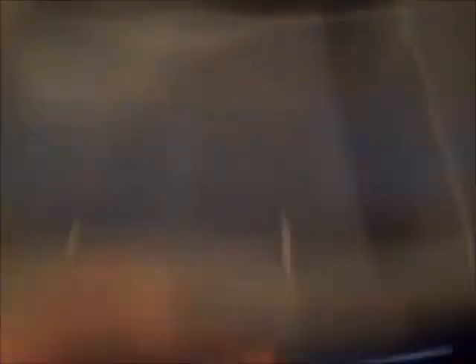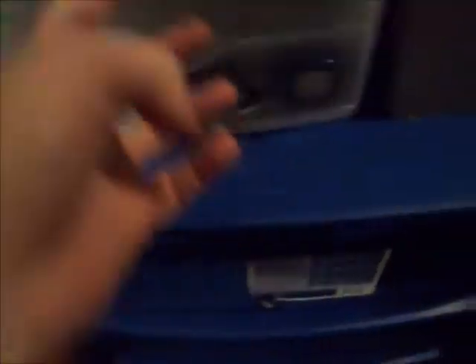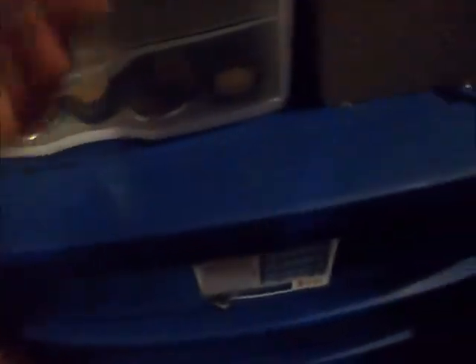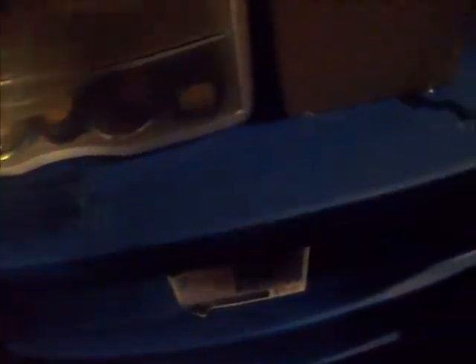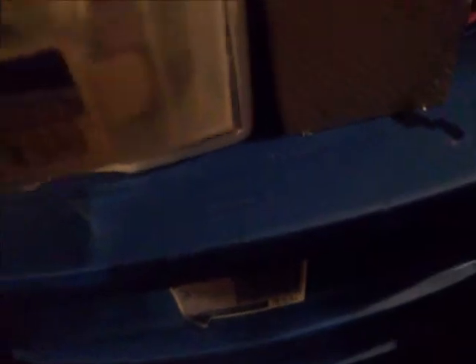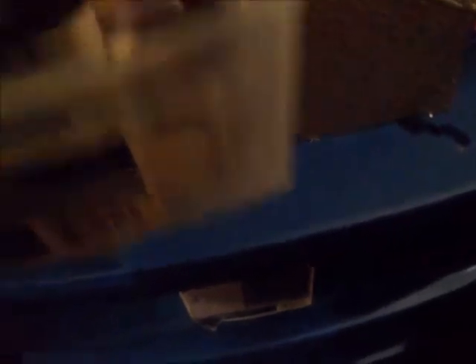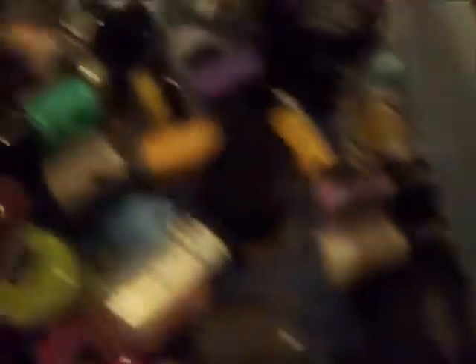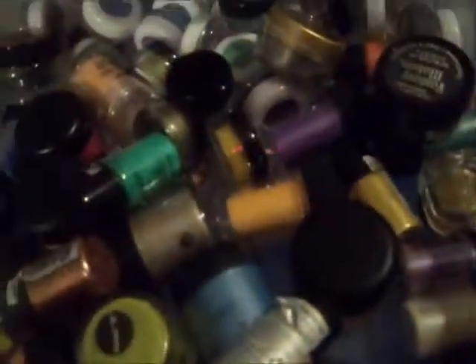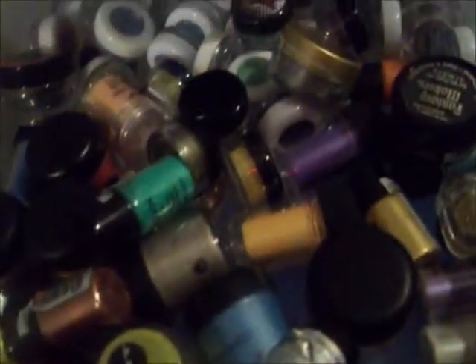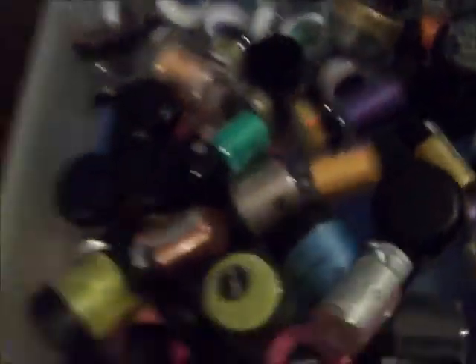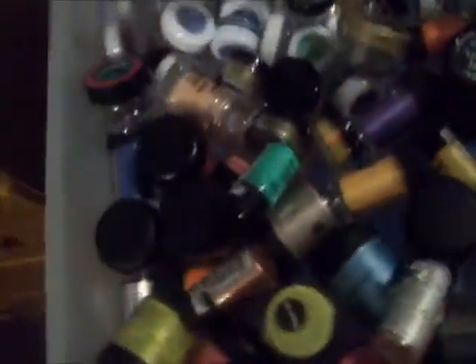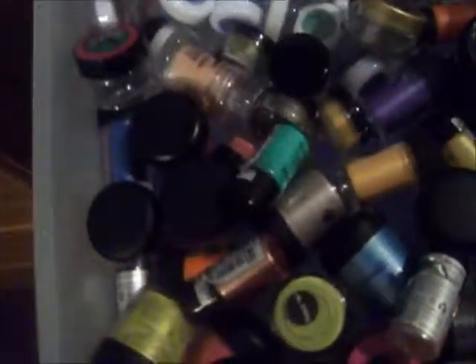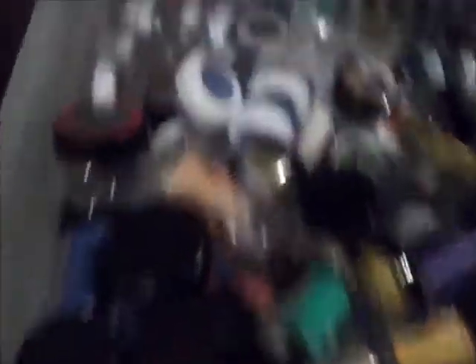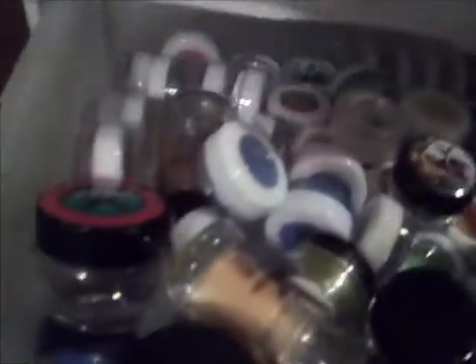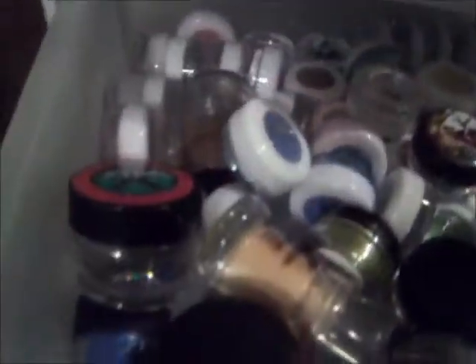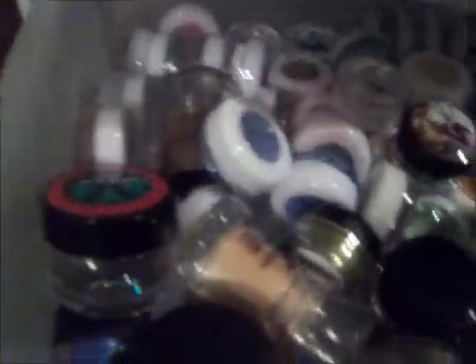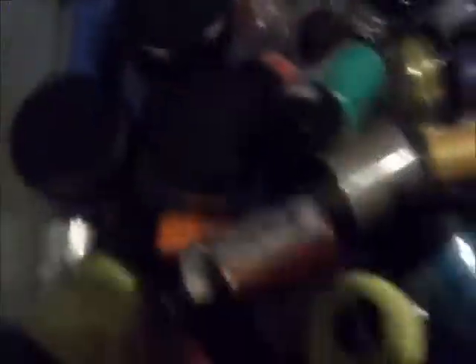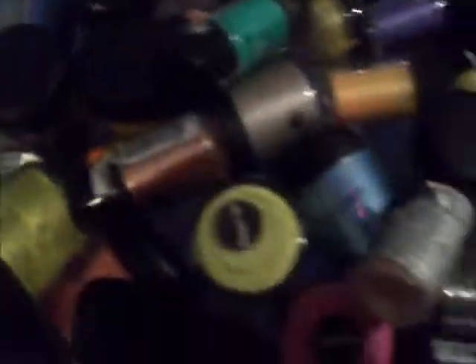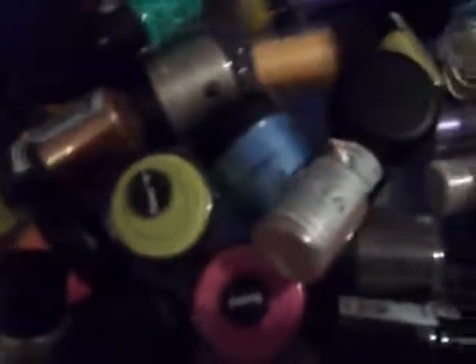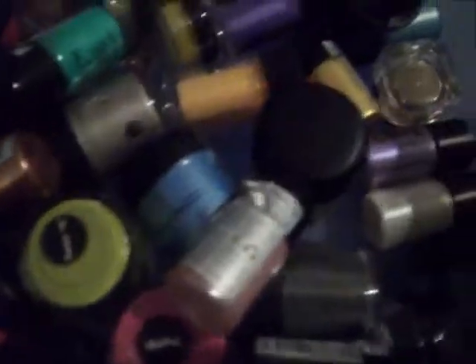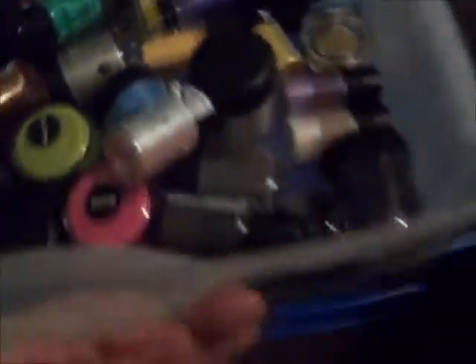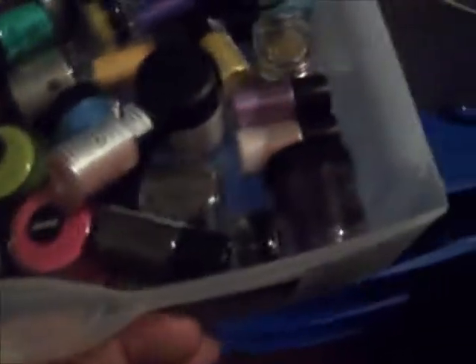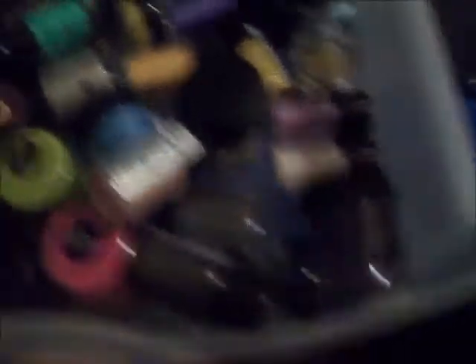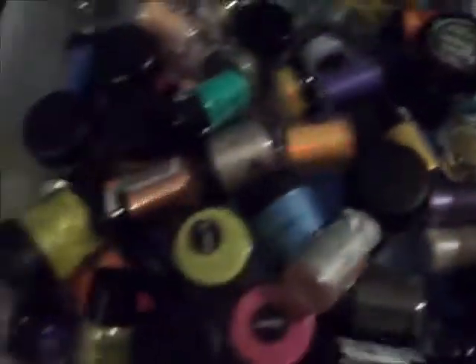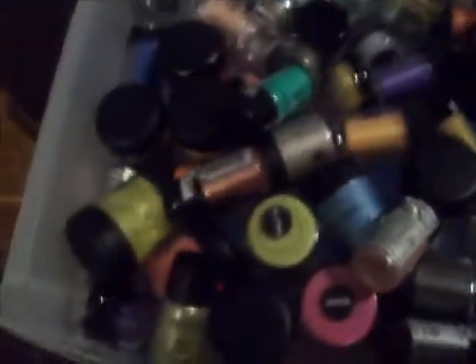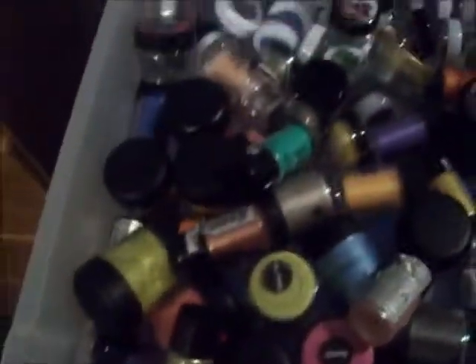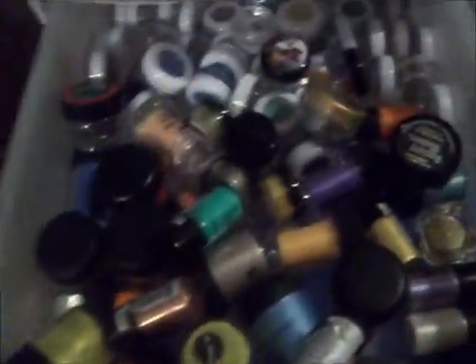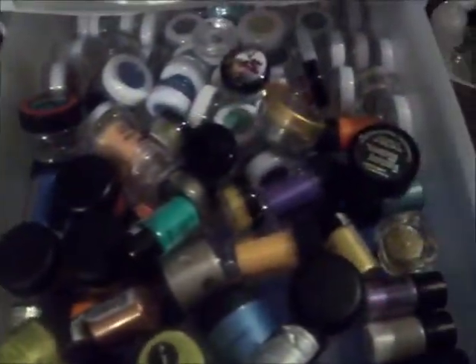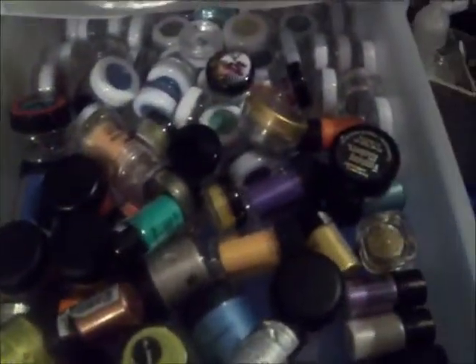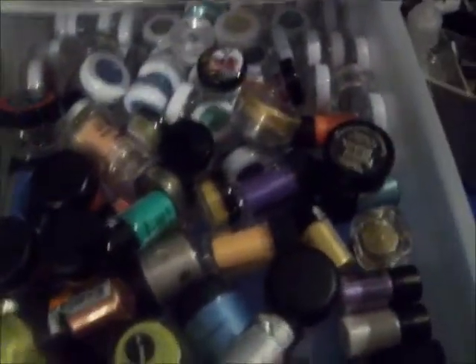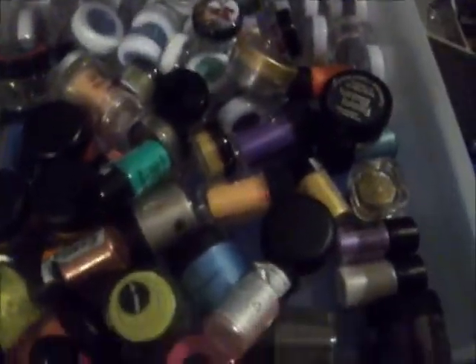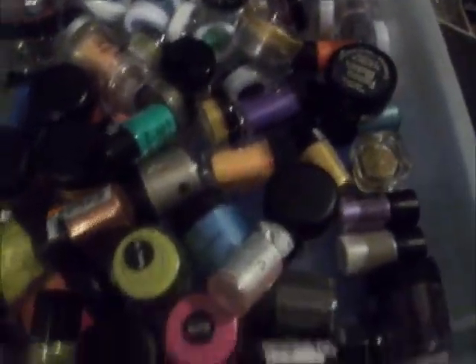If you have any more questions — those are my pigments. If I'm not mistaken, everything in this drawer I got off eBay.